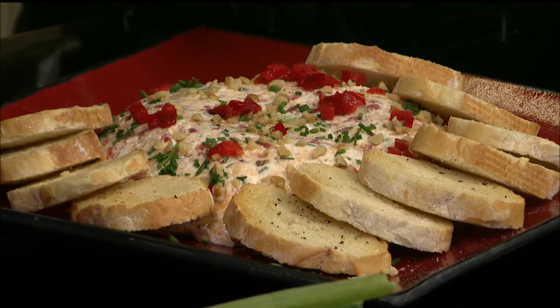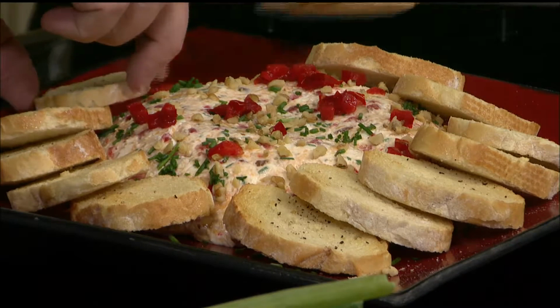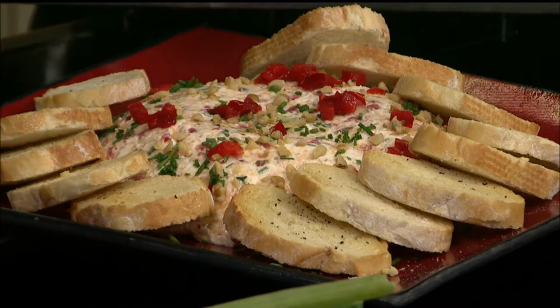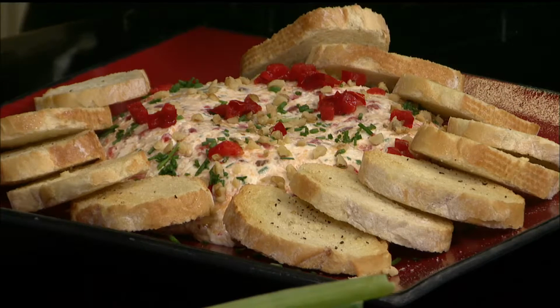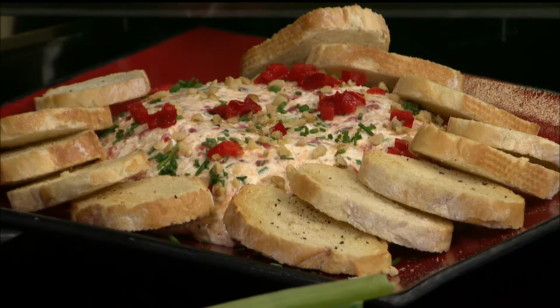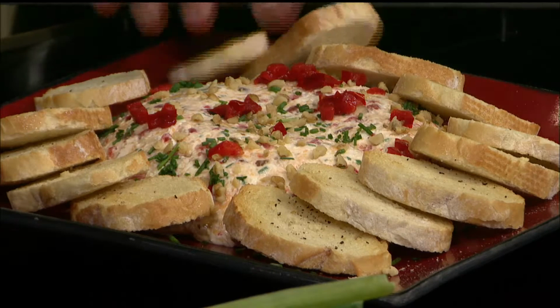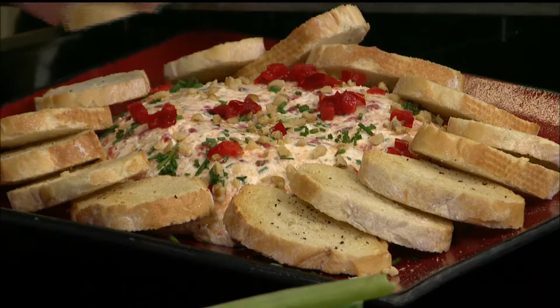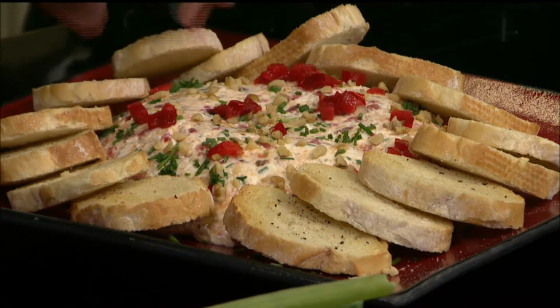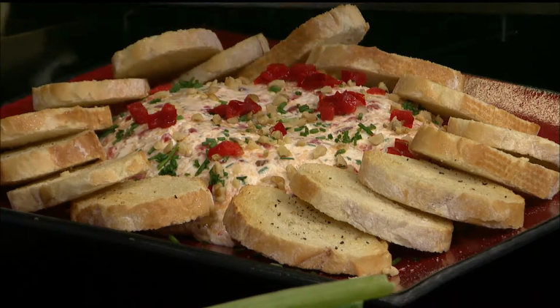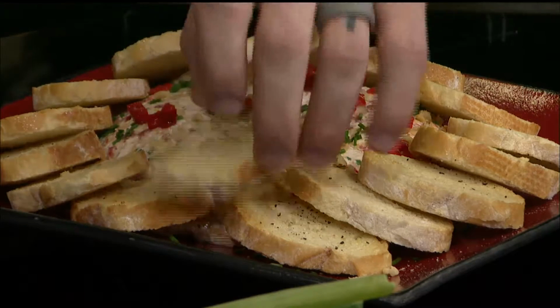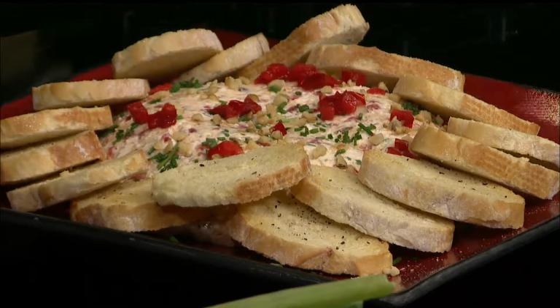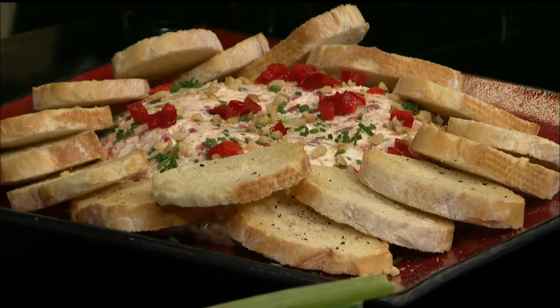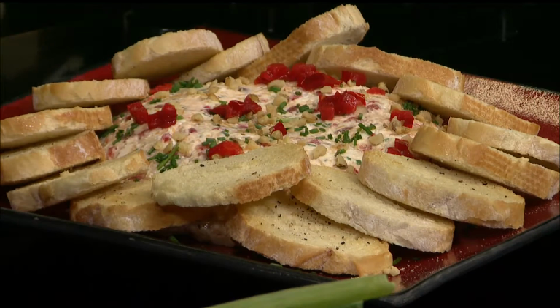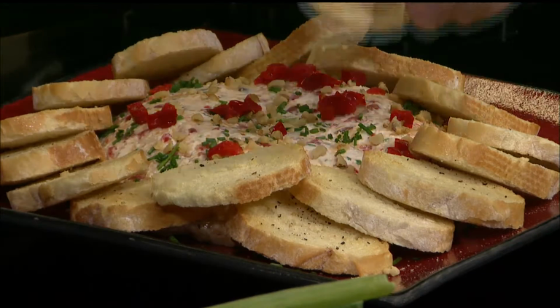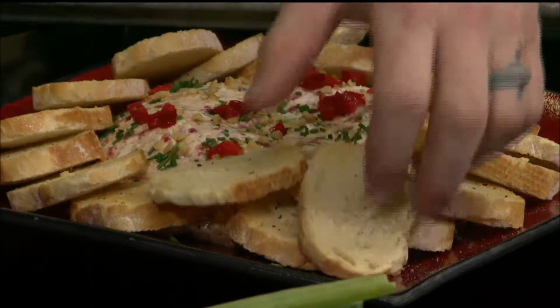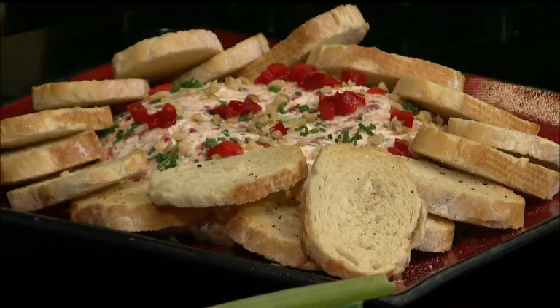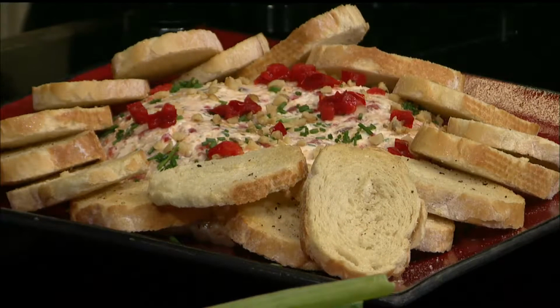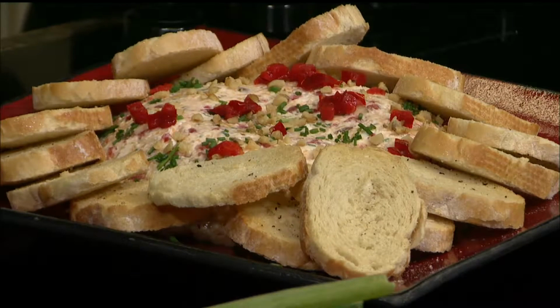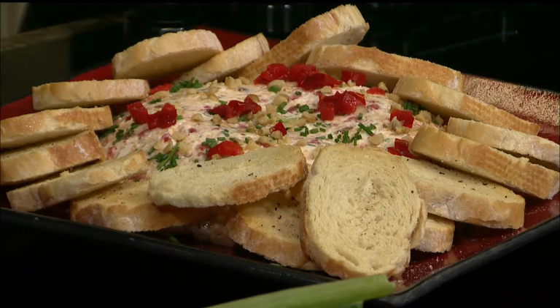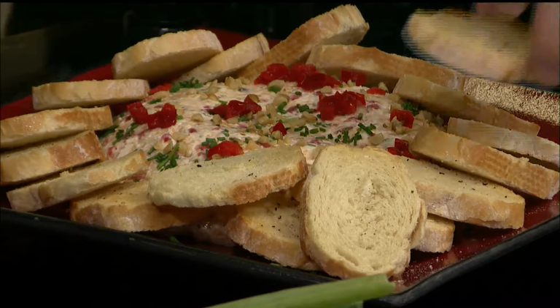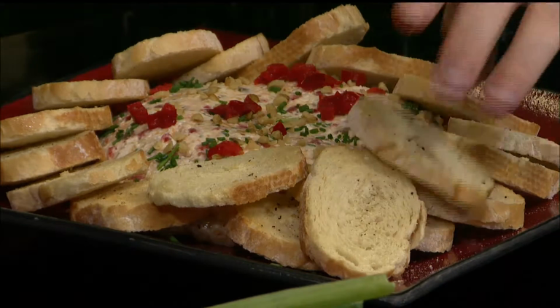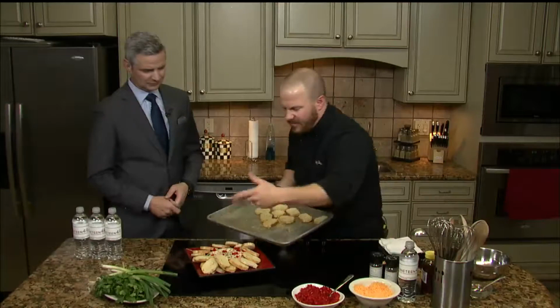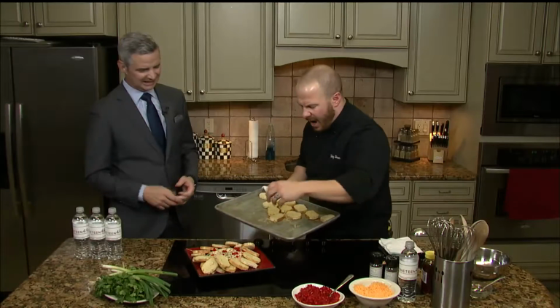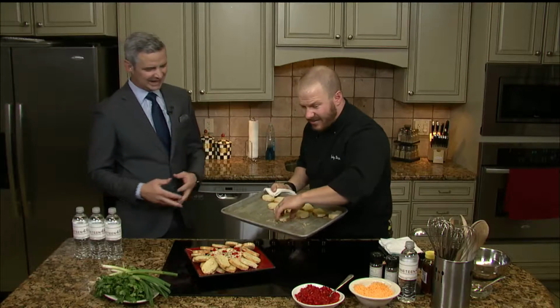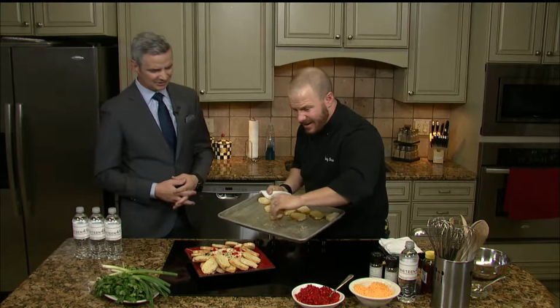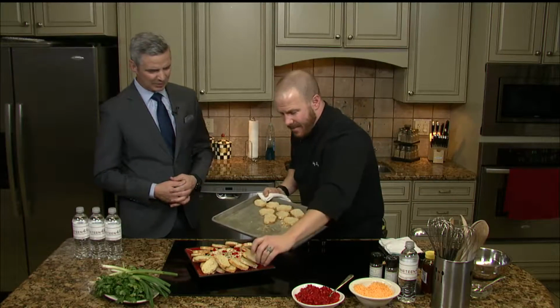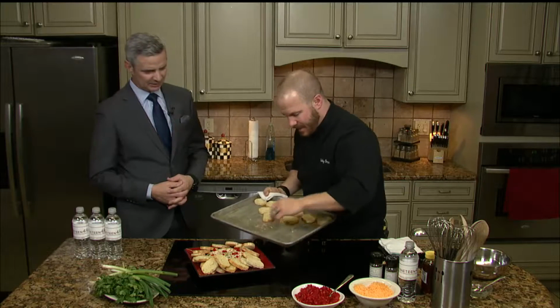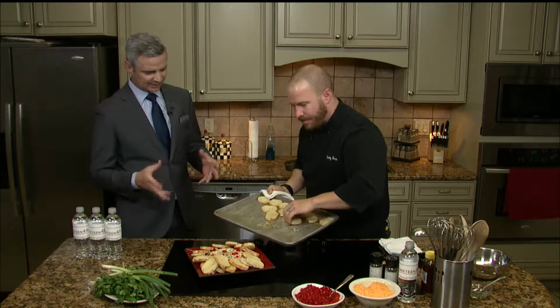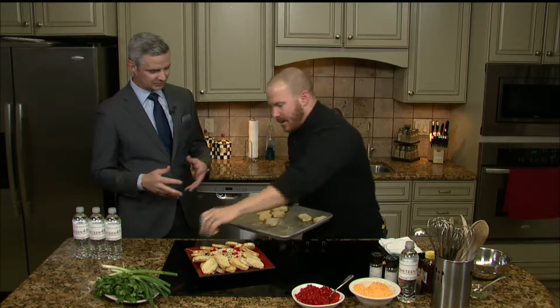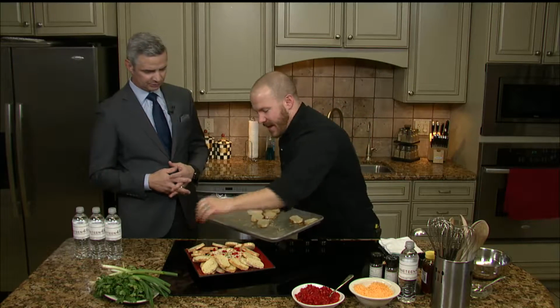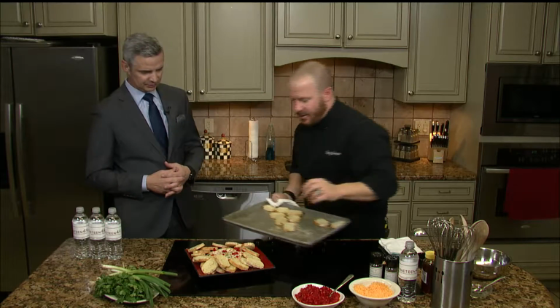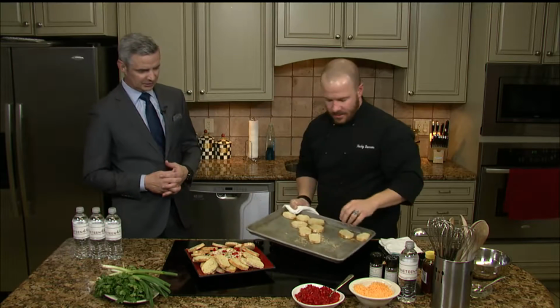A good thing about this is because of what it's made out of, it can pretty well stay at room temperature throughout the night. You're not going to have to worry about it getting cold or even hot — anything like that. You don't have to worry about it. It's just there. Isn't that great?